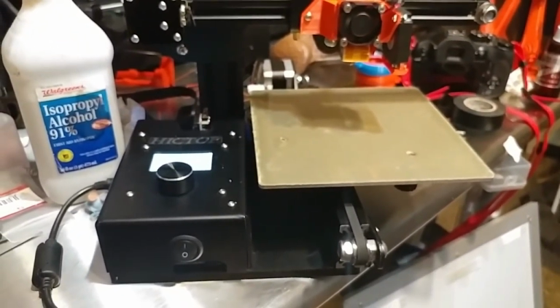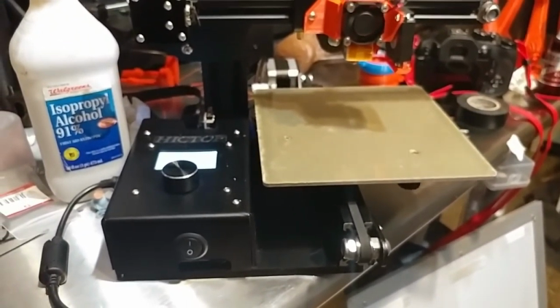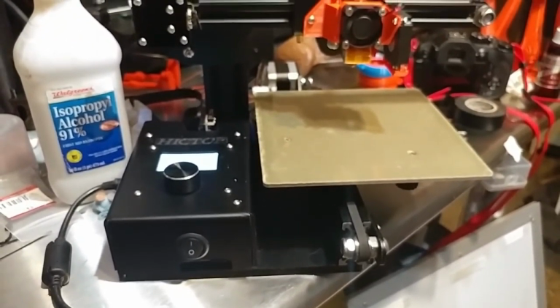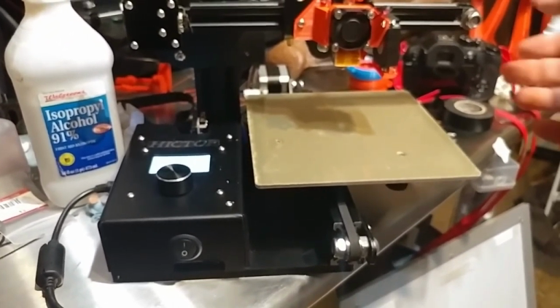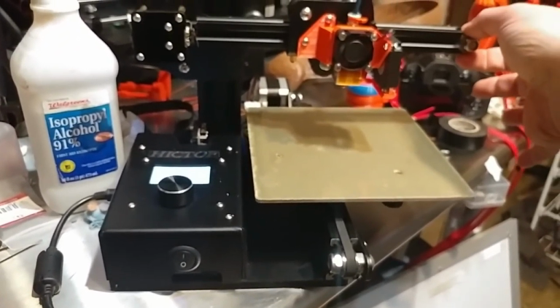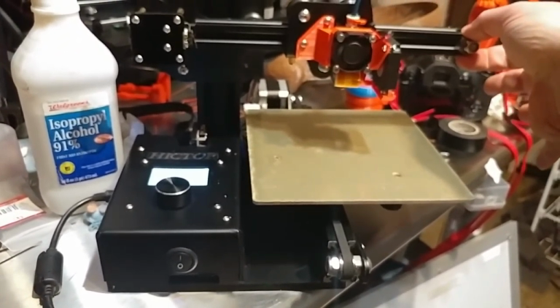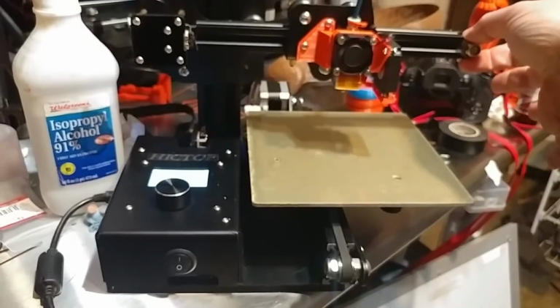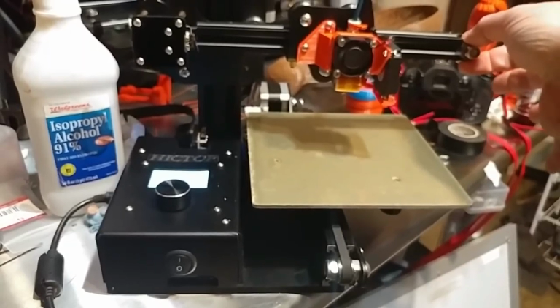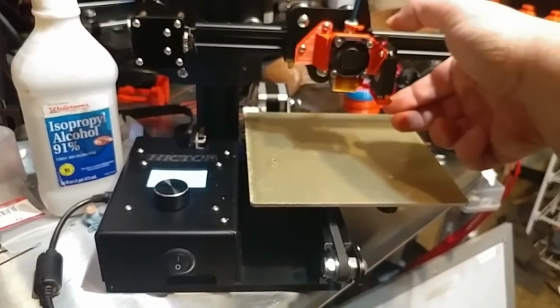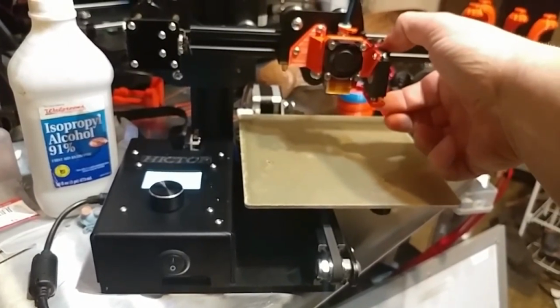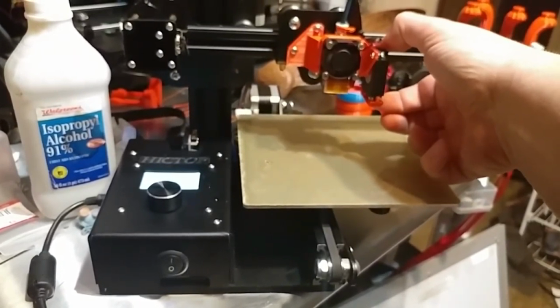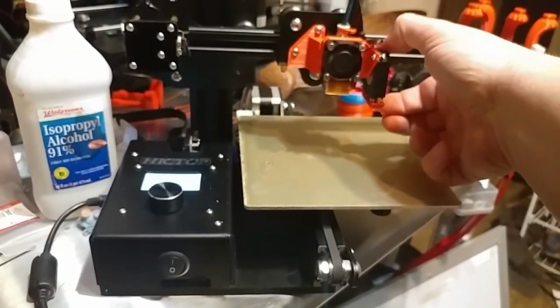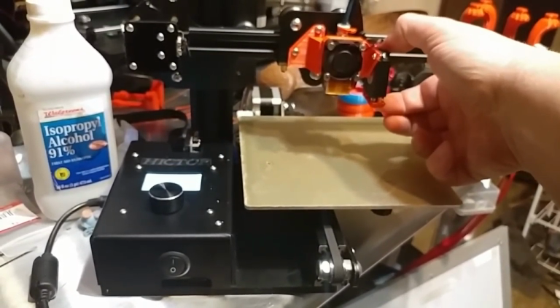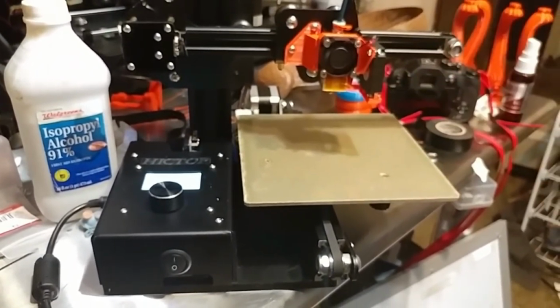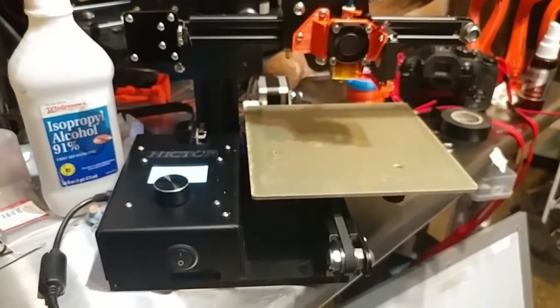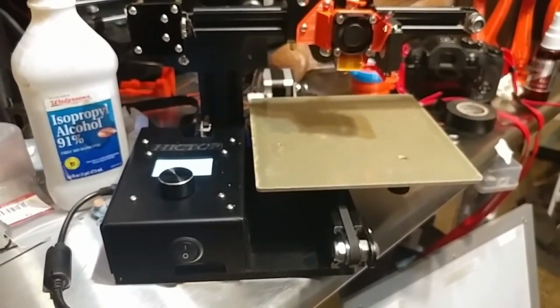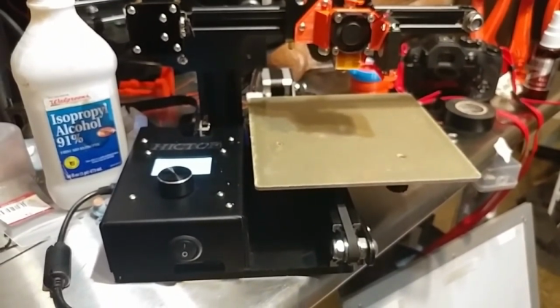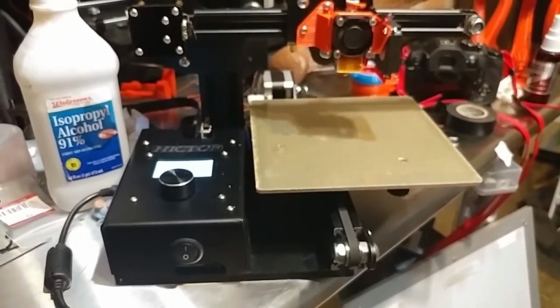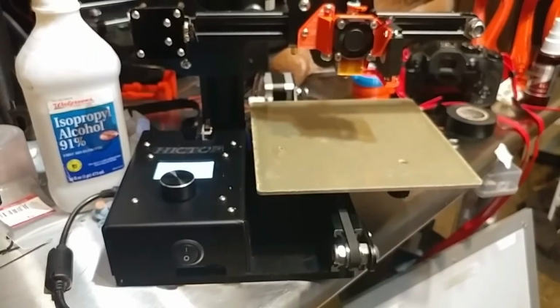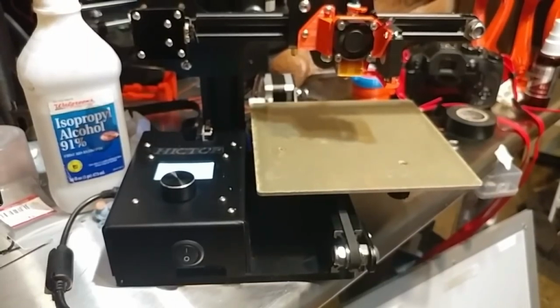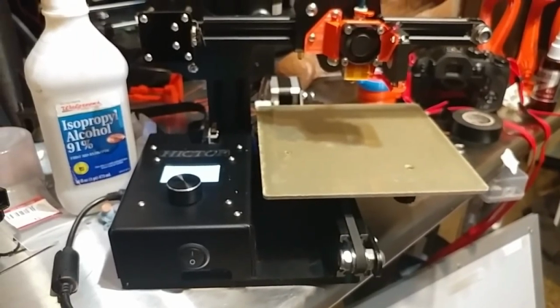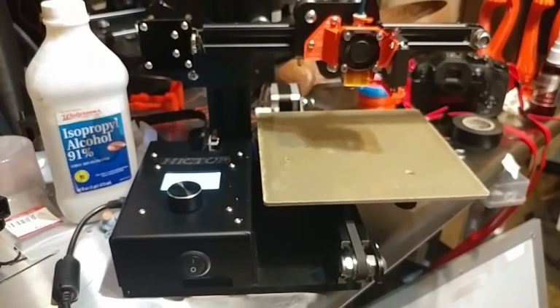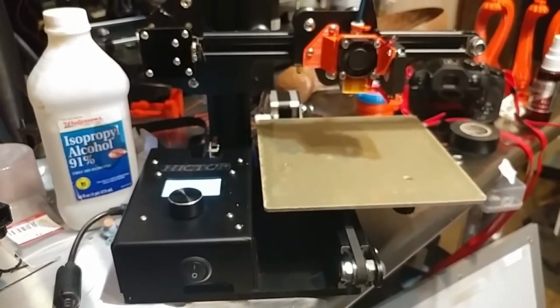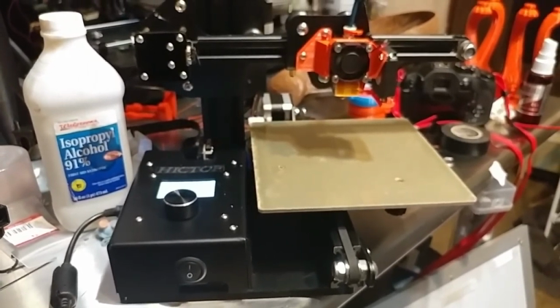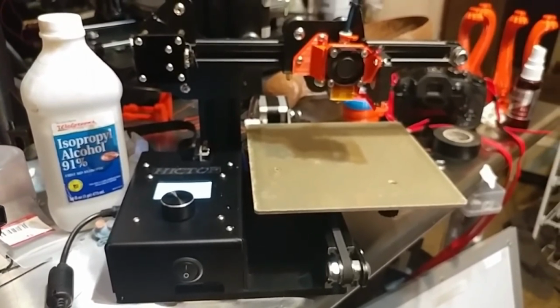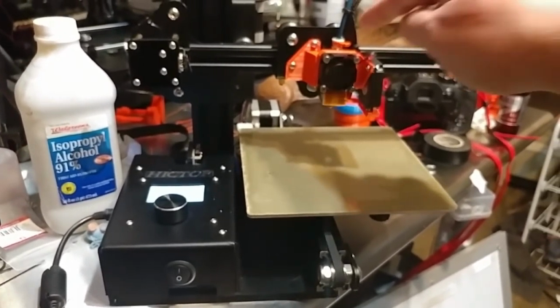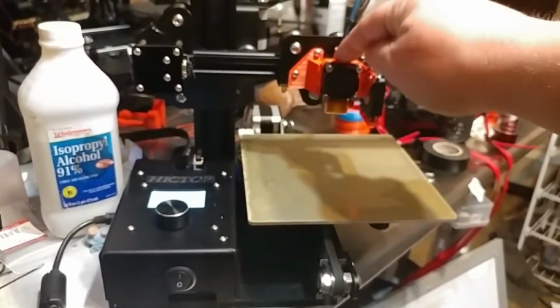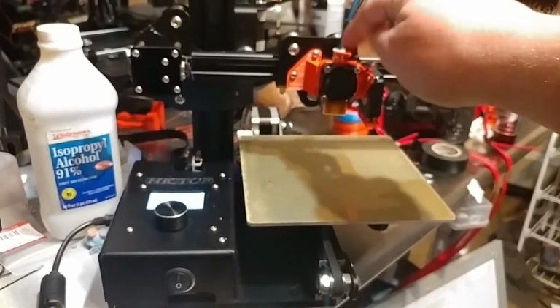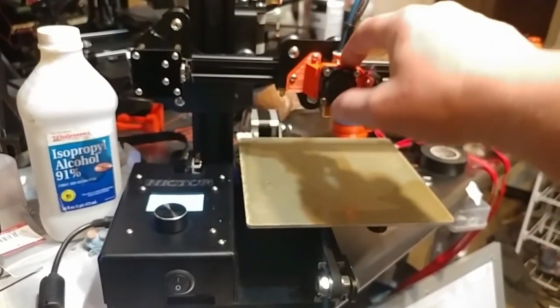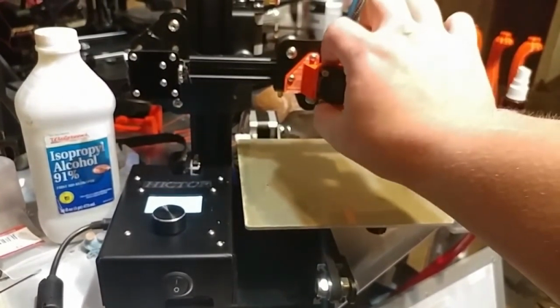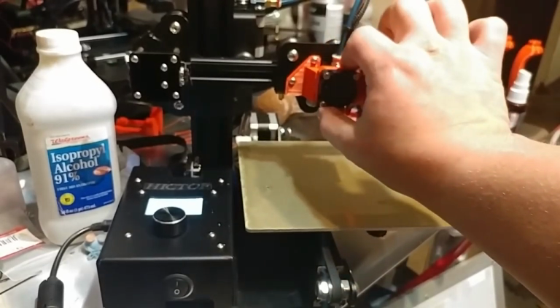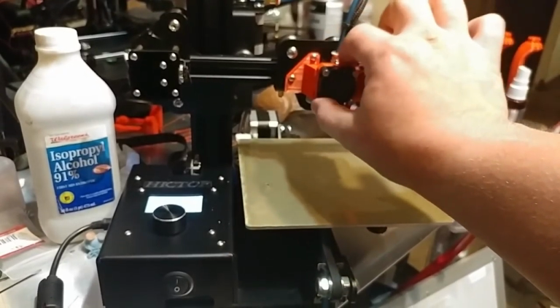Everything's tightened up and ship shape. Not a single wiggle anywhere in the printer — it is solid — and it will be shipped out soon. I thought you guys would like to see that. I will have these kits available soon. This is my own design.